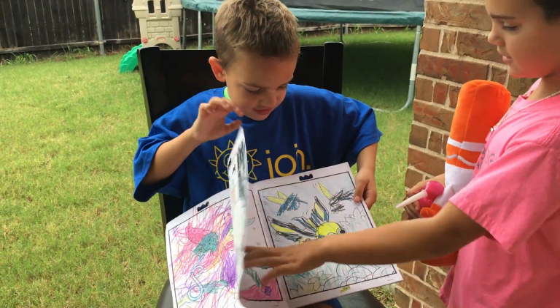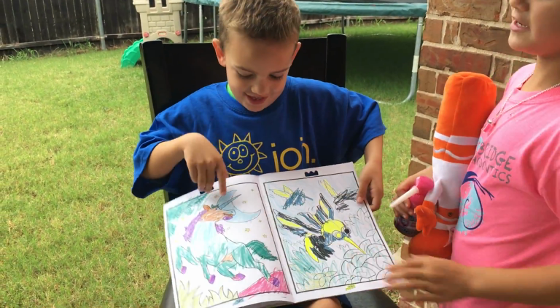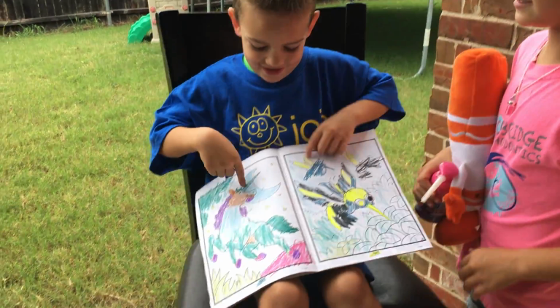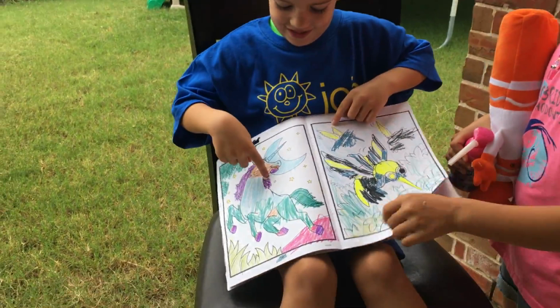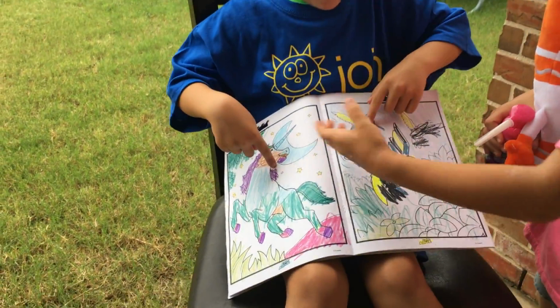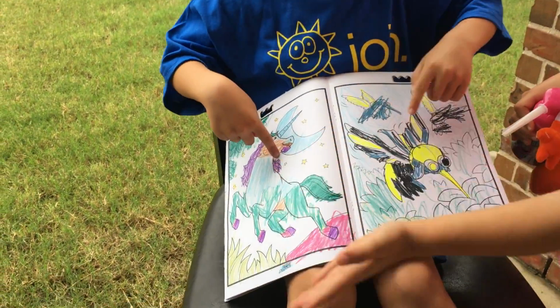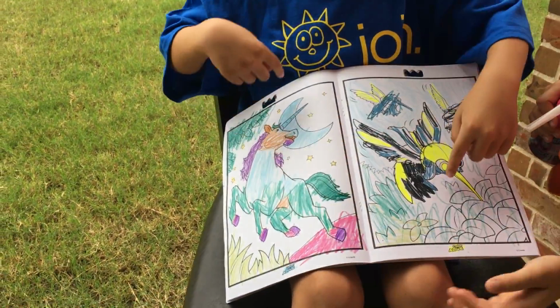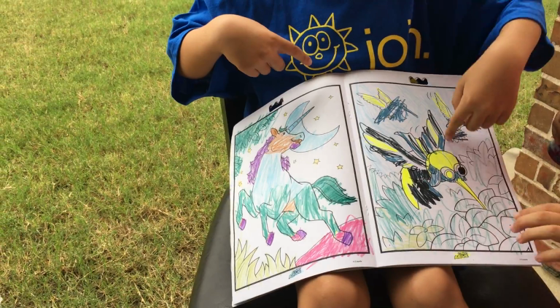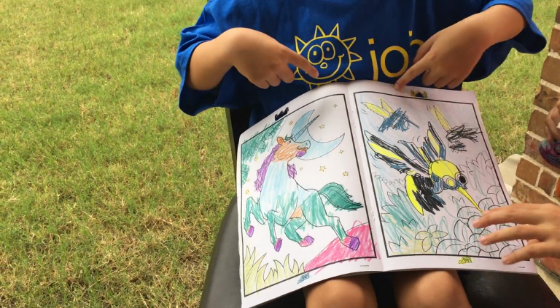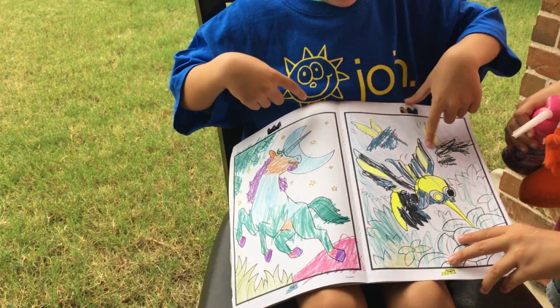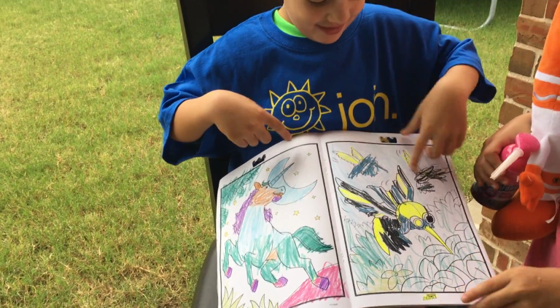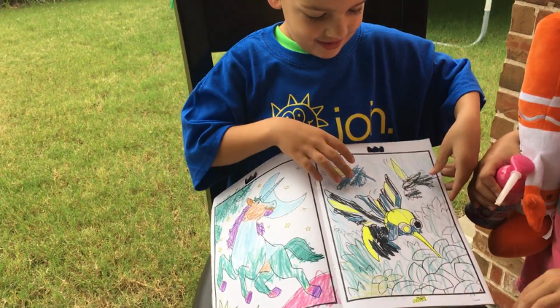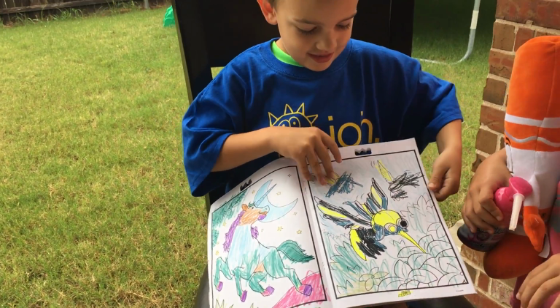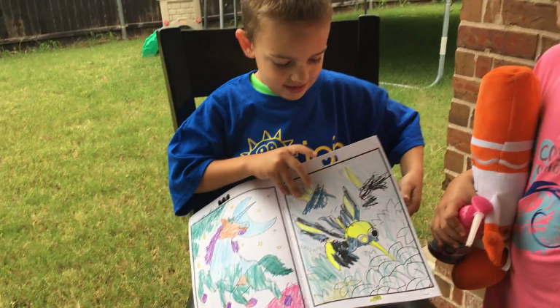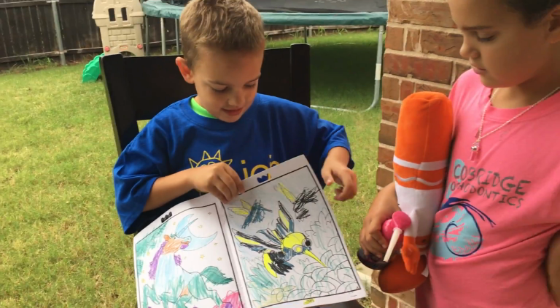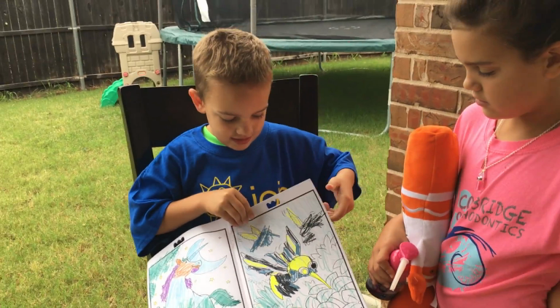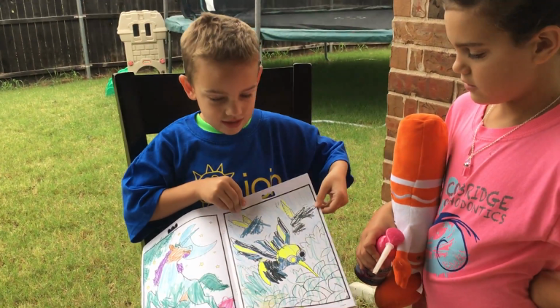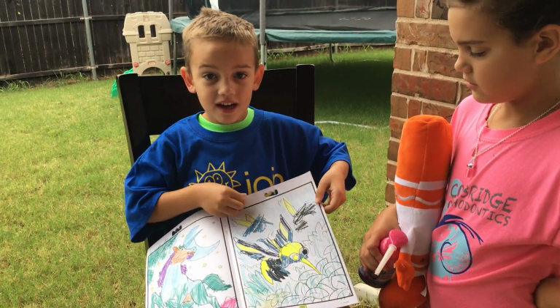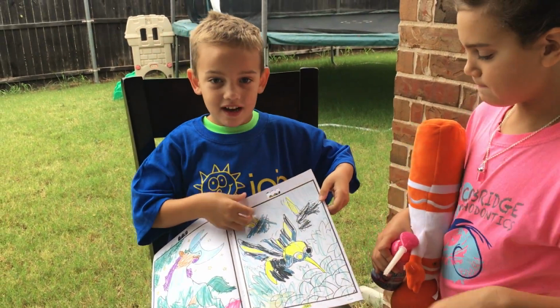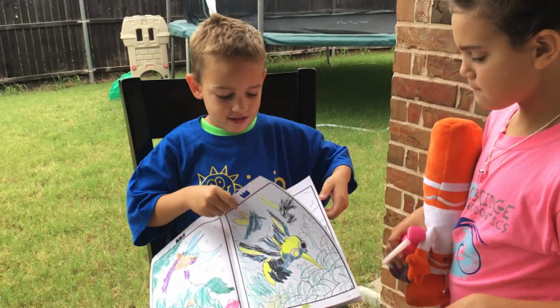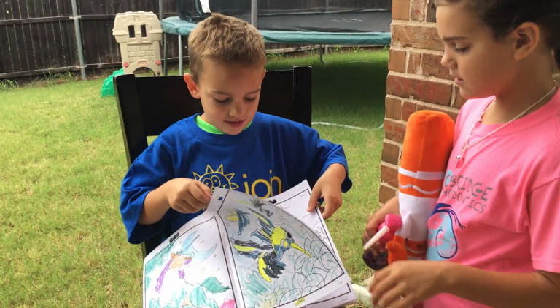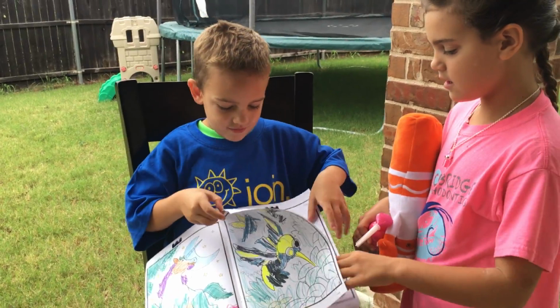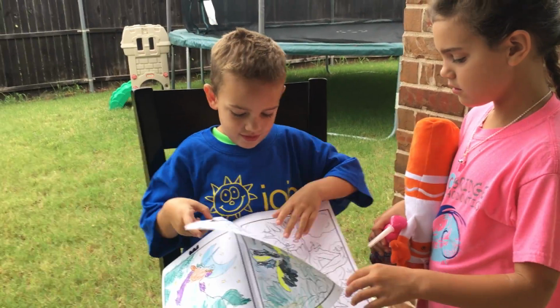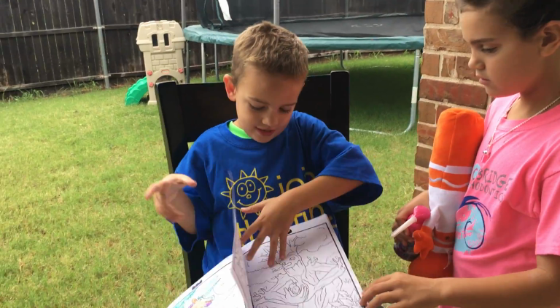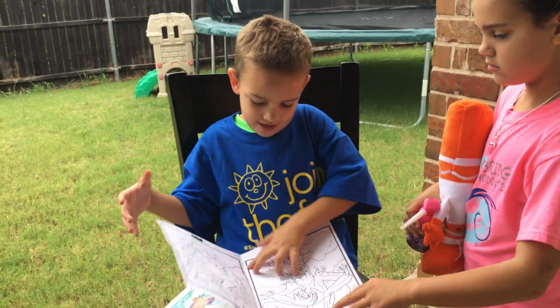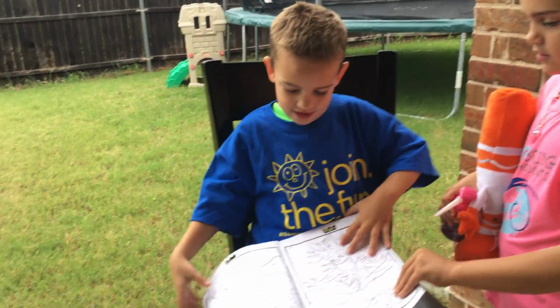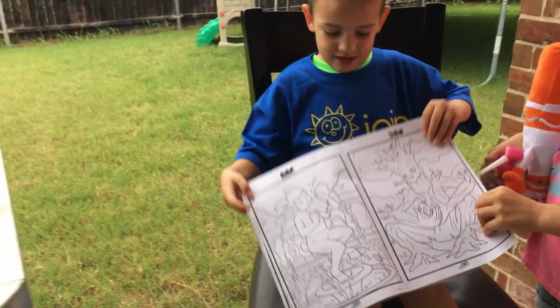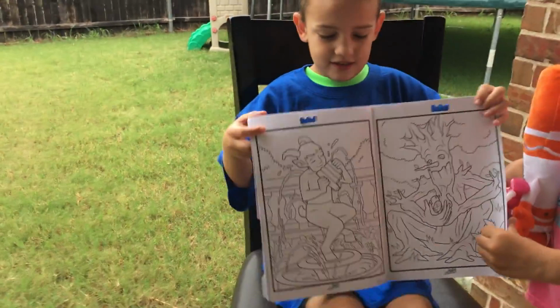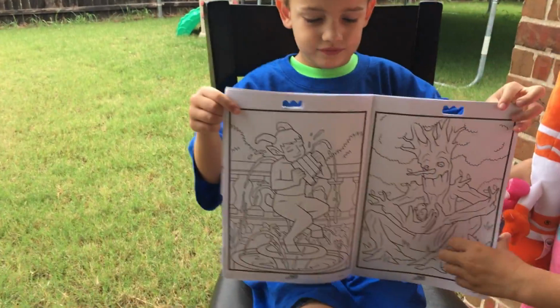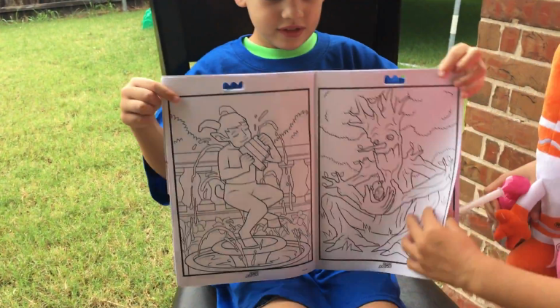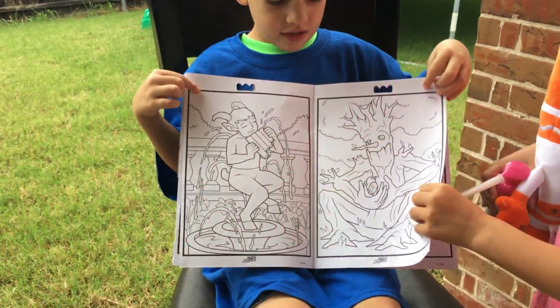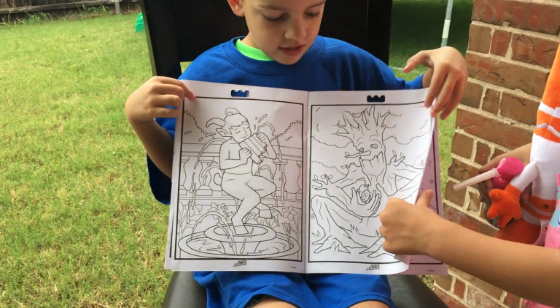There it is. Beautiful unicorn. So this one has pages for boys and for girls. Even though it's the Enchanted Forest, it has things for both boys and girls.